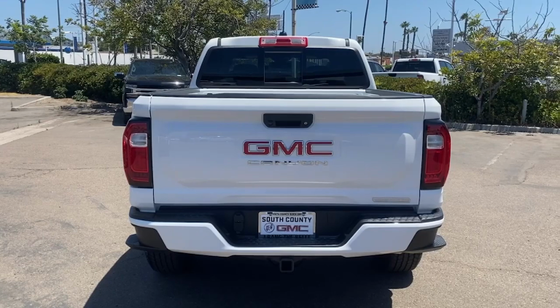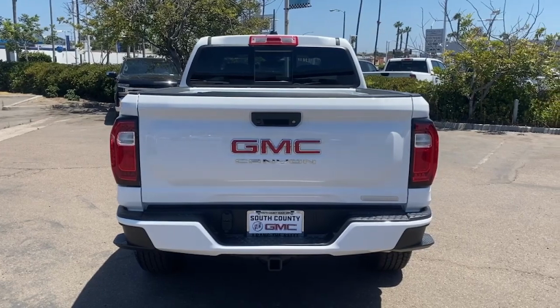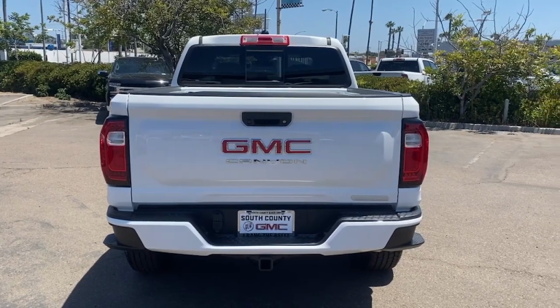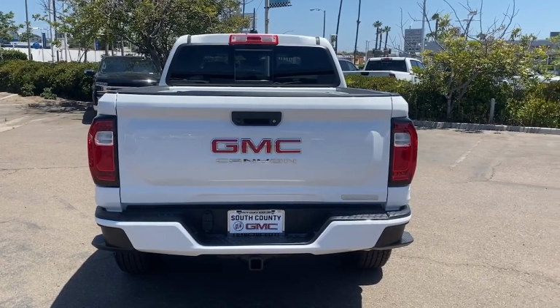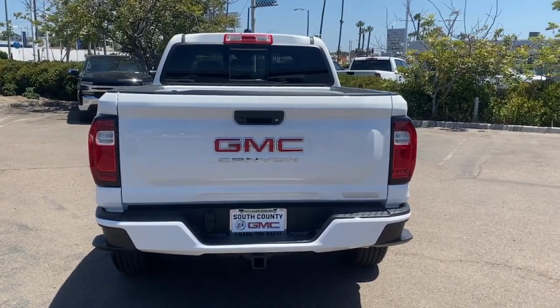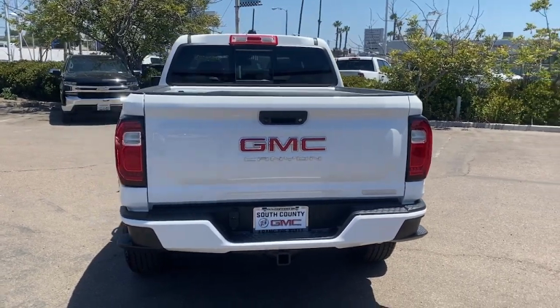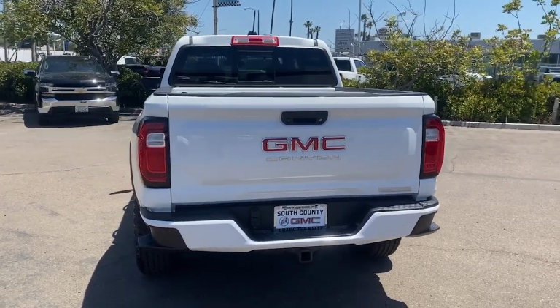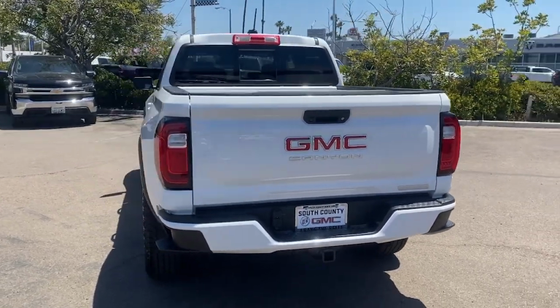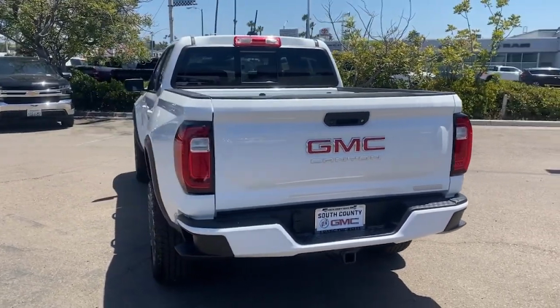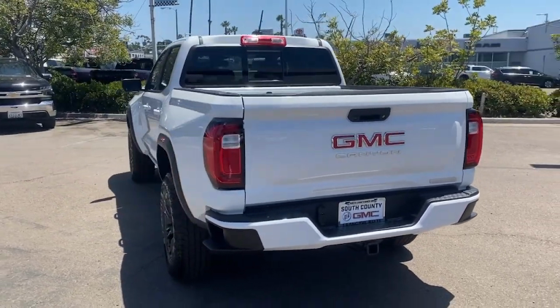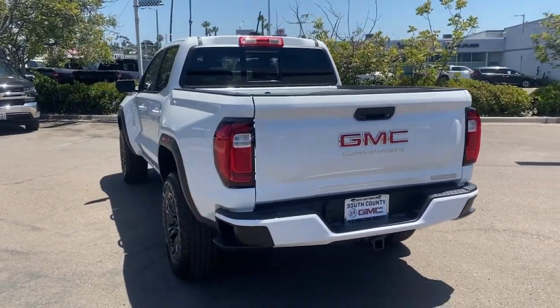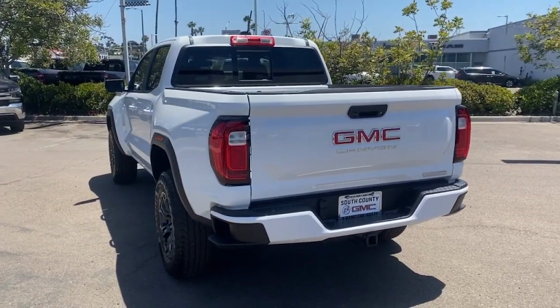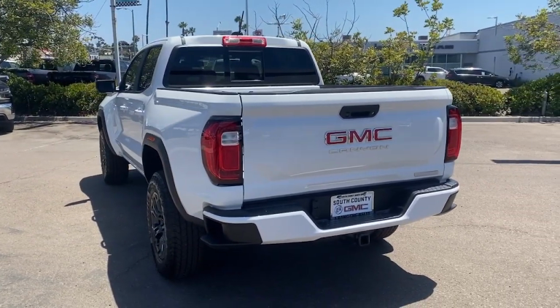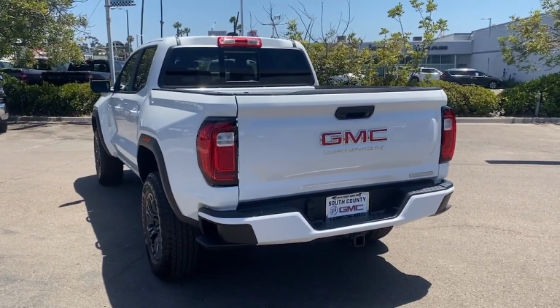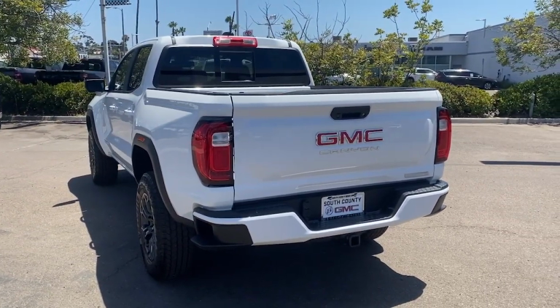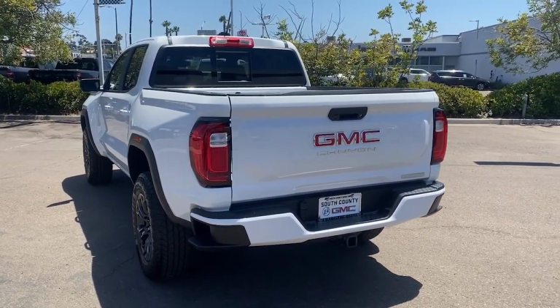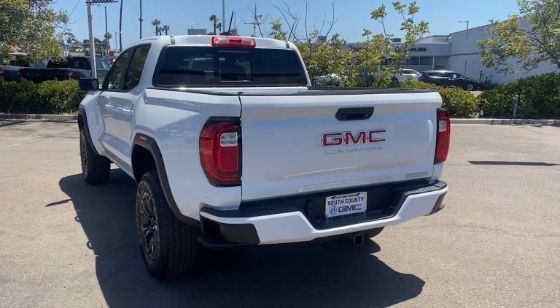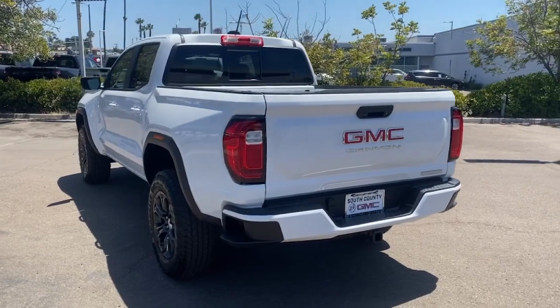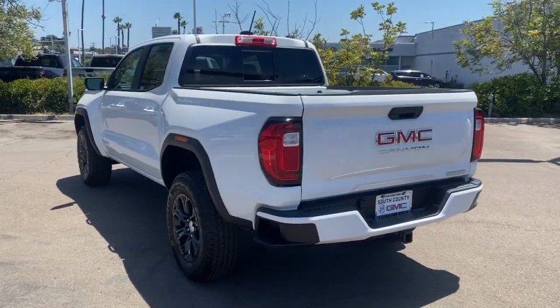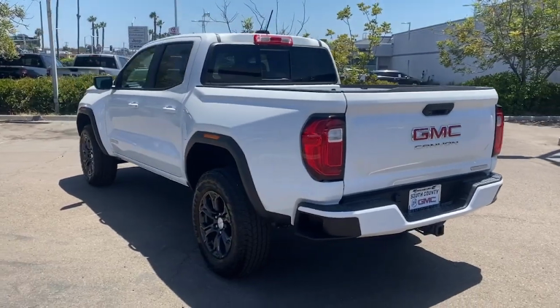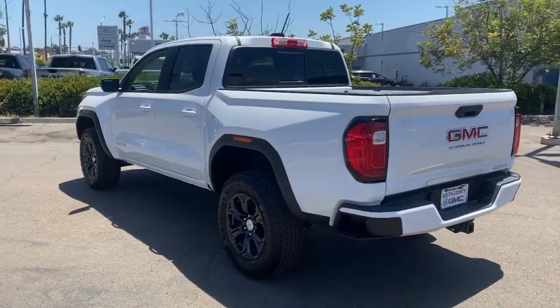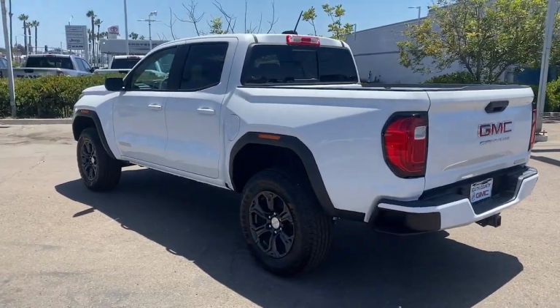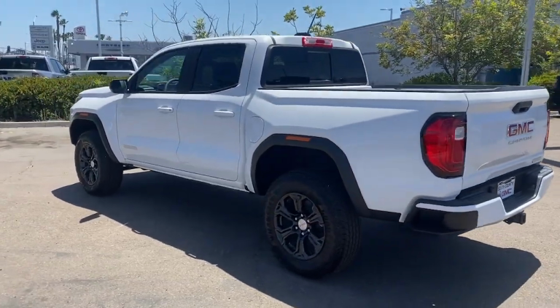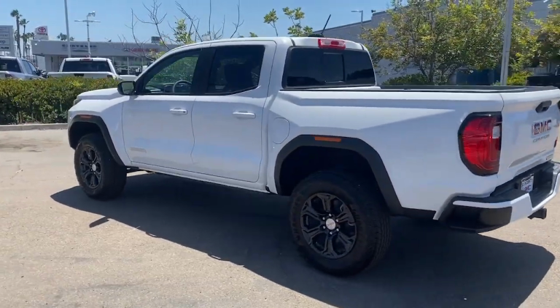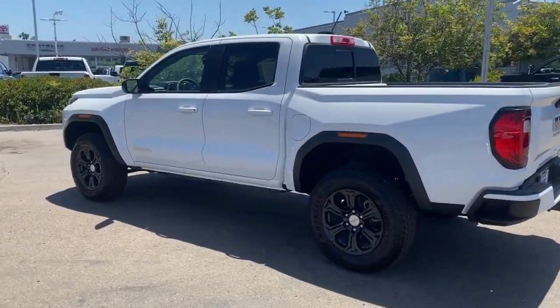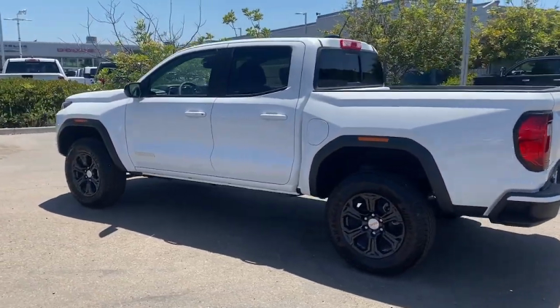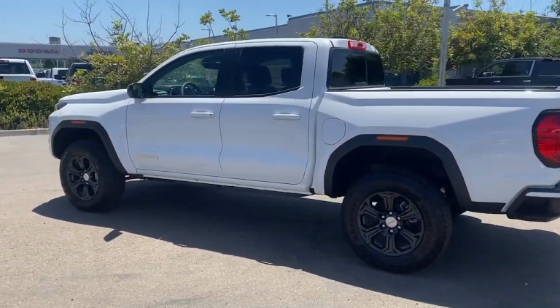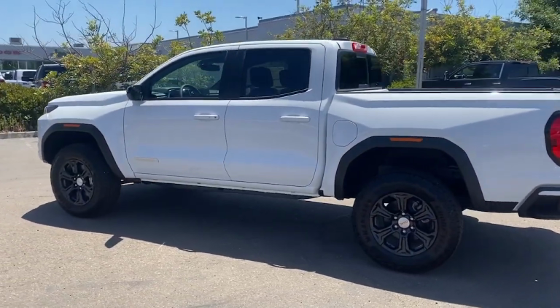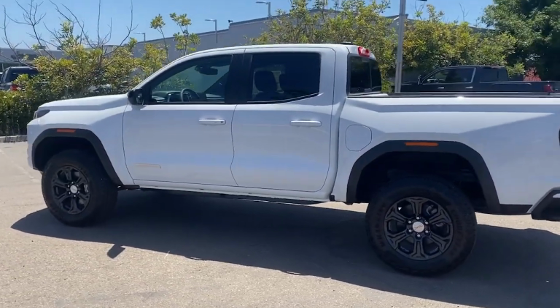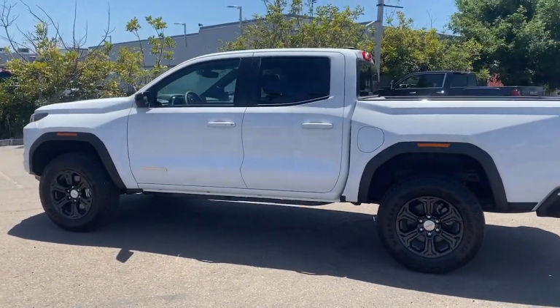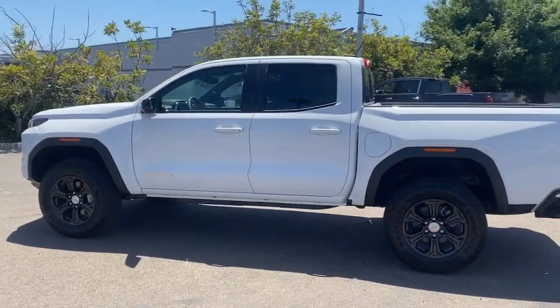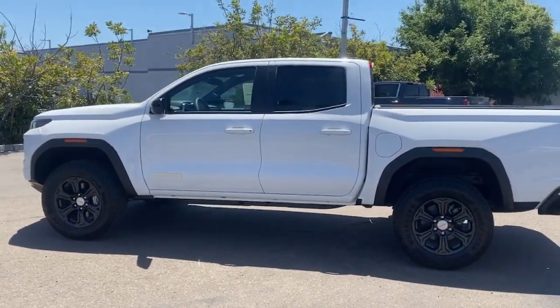These are just some of the great options this vehicle comes with: Wireless Apple CarPlay and/or Android Auto, and Pre-Collision System.